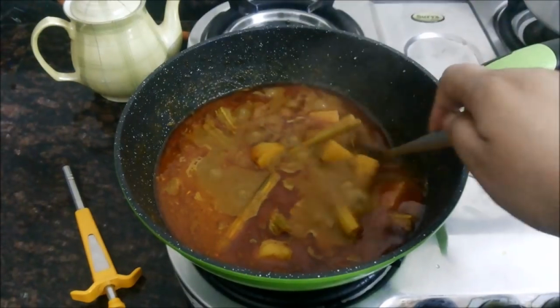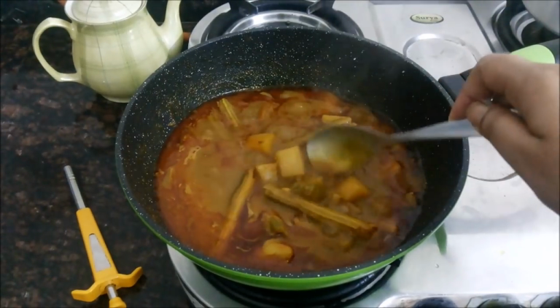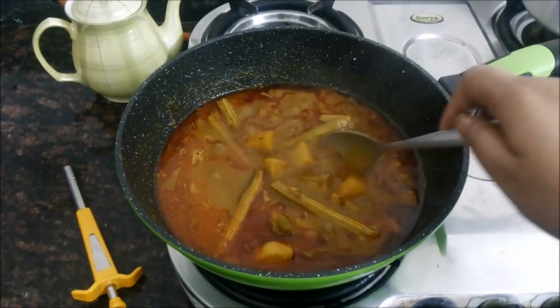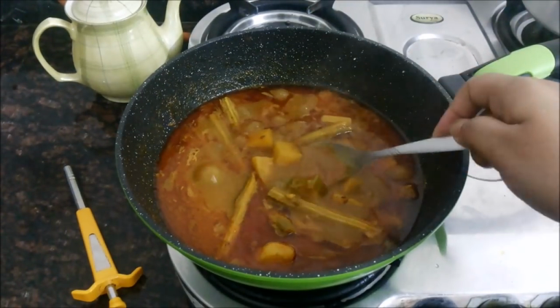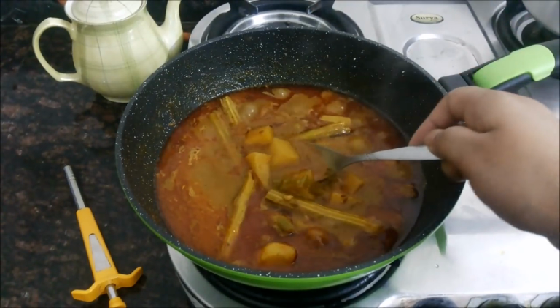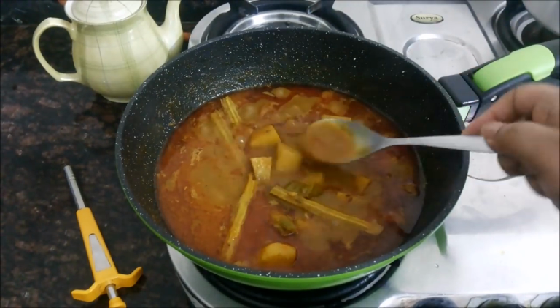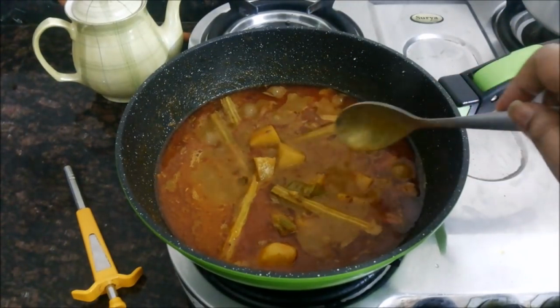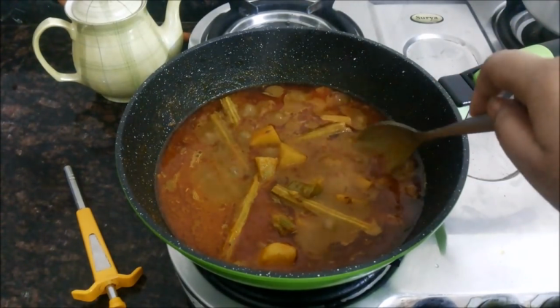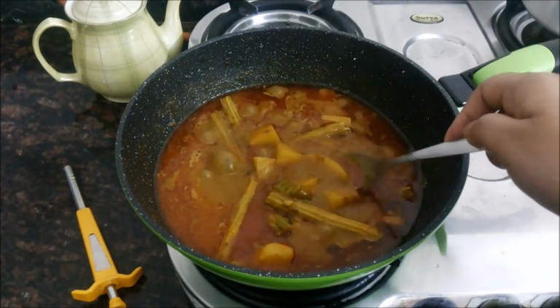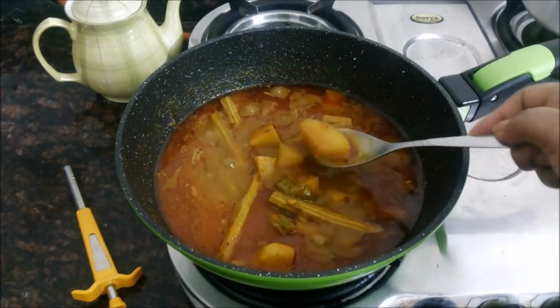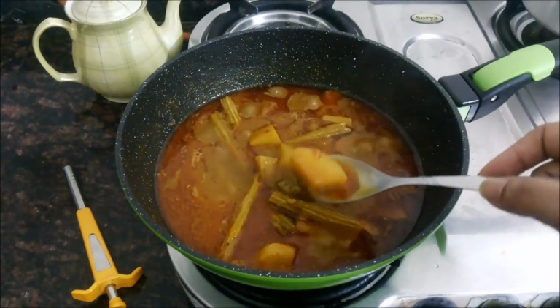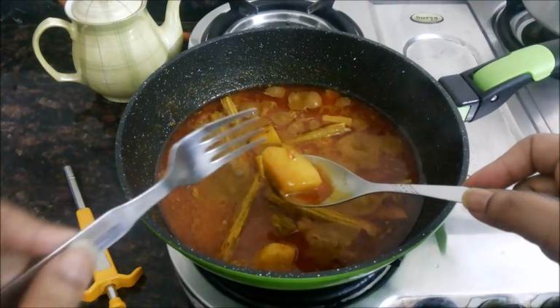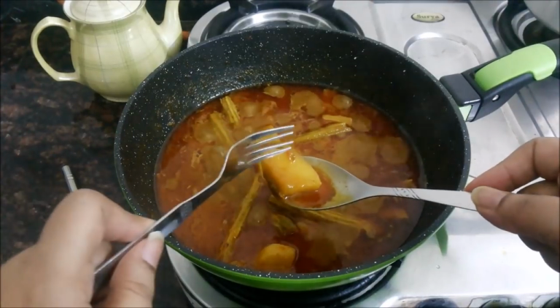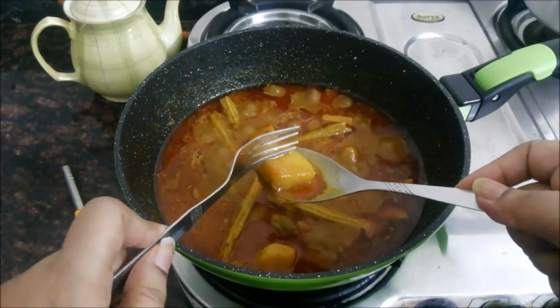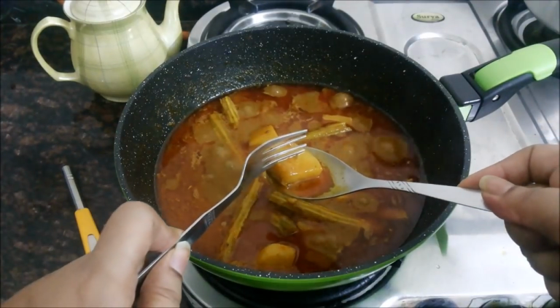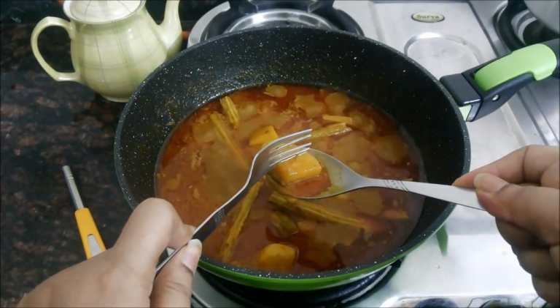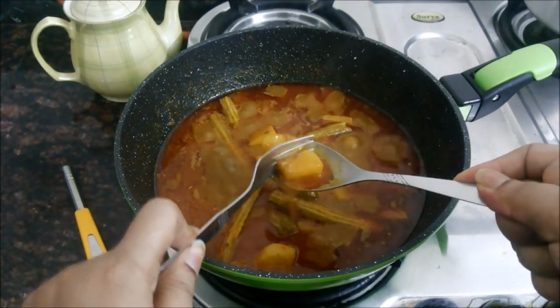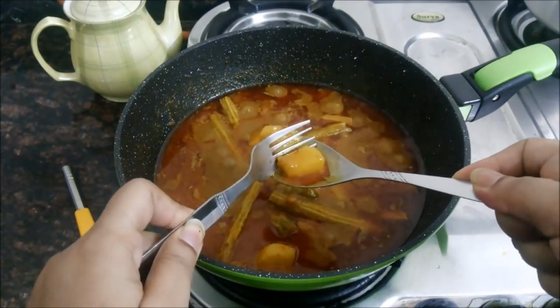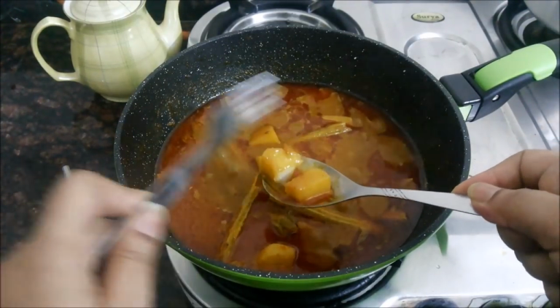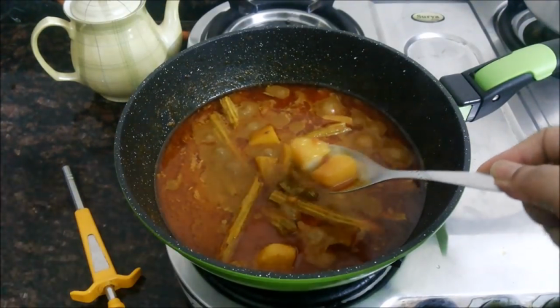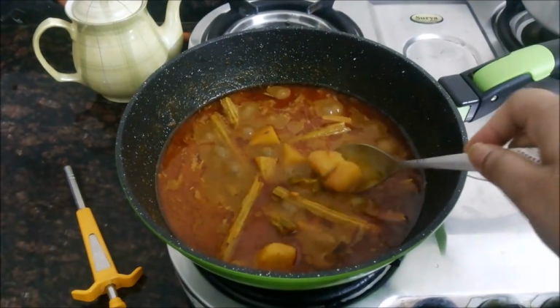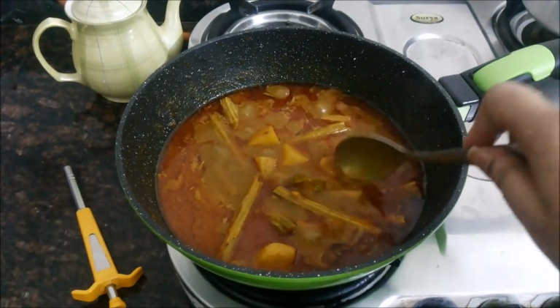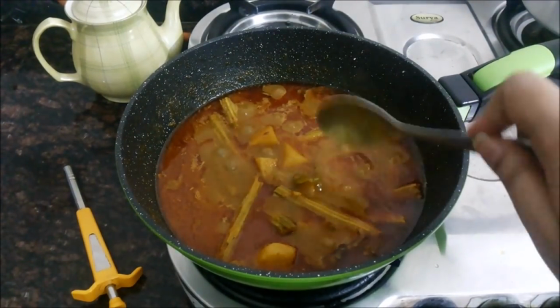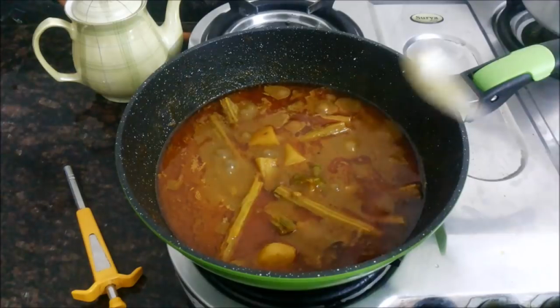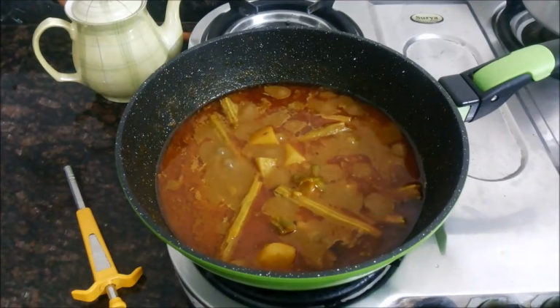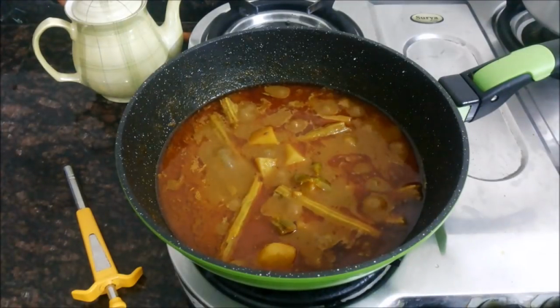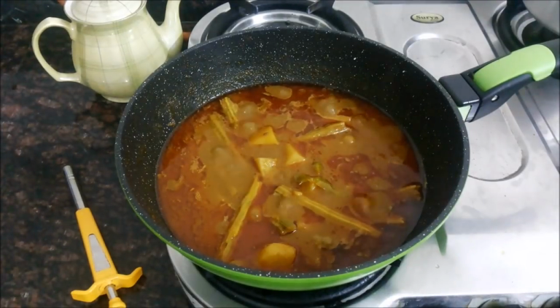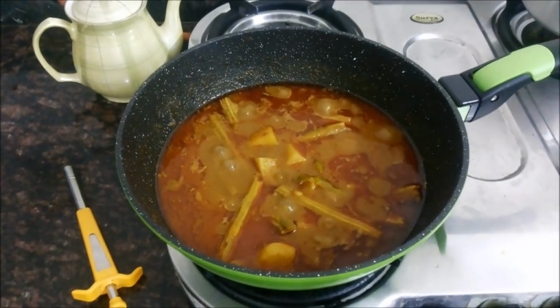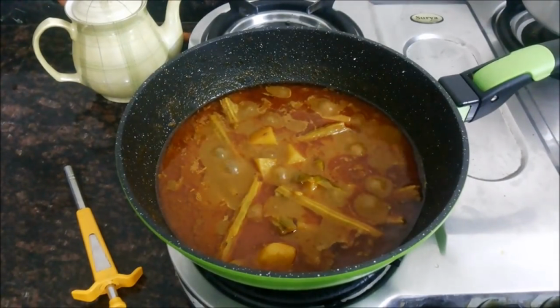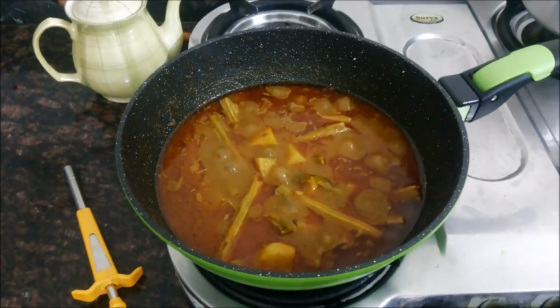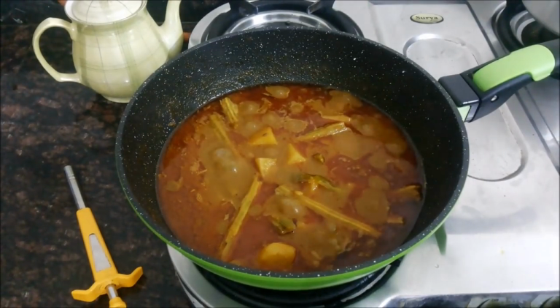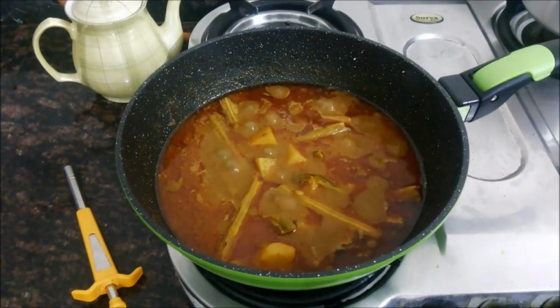The drumstick and potato curry is ready. You can serve it hot with some chapati or fulka, and even with boiled rice. It tastes amazing, so do try it!